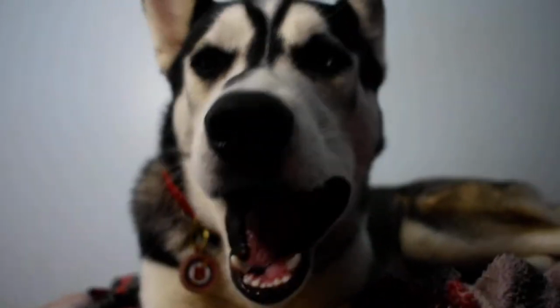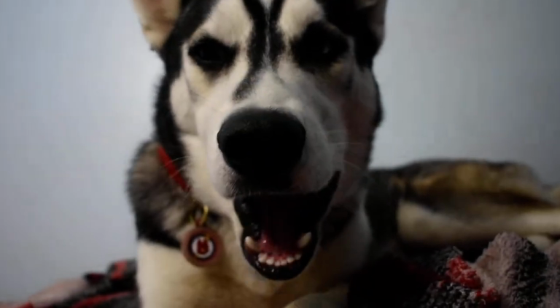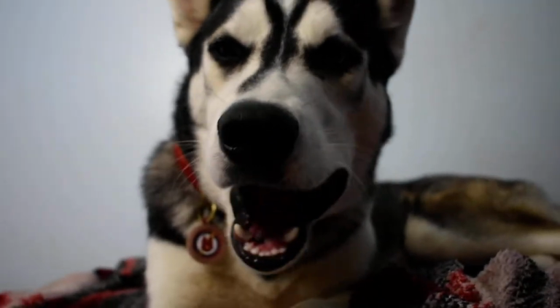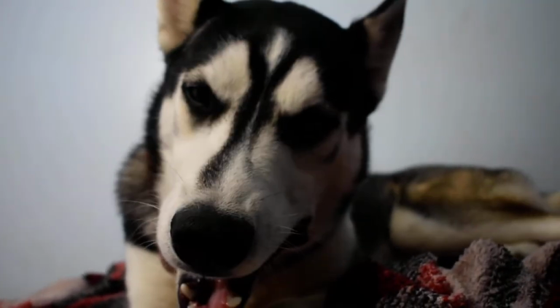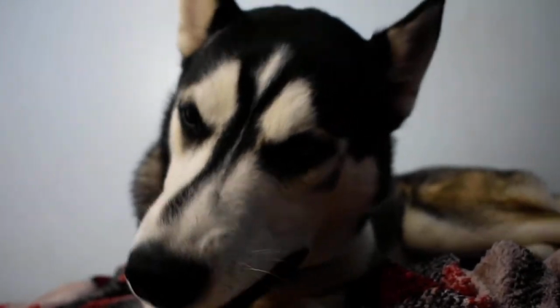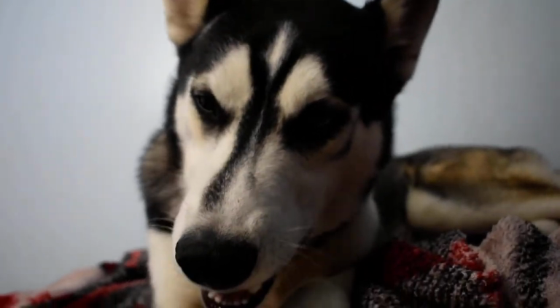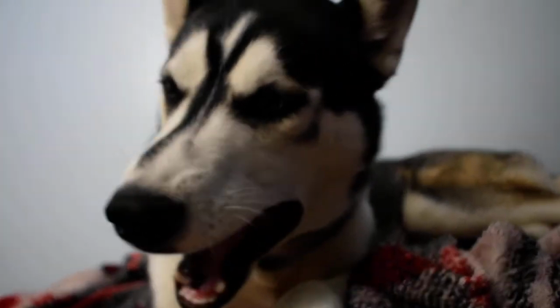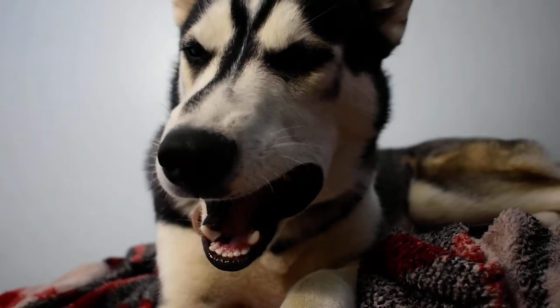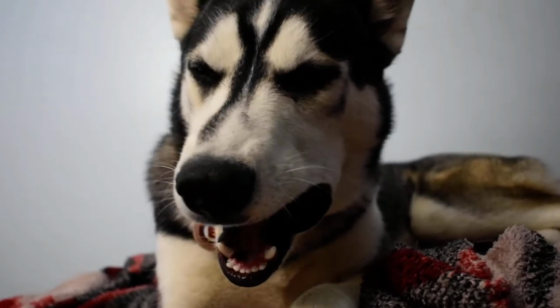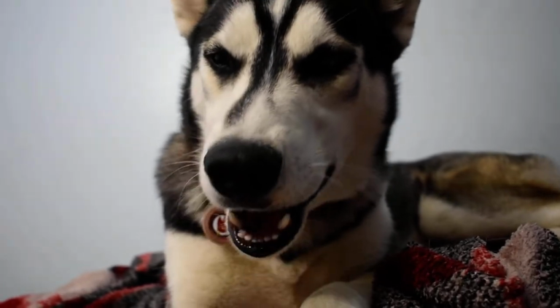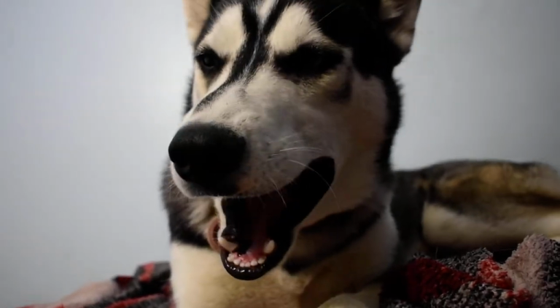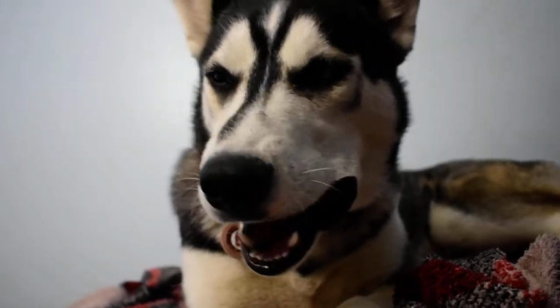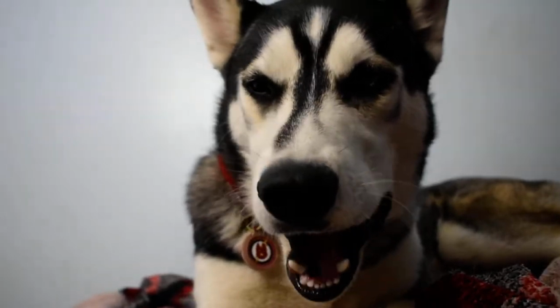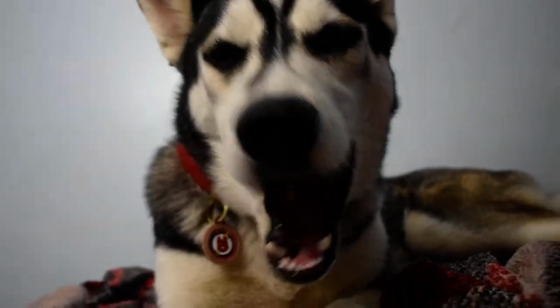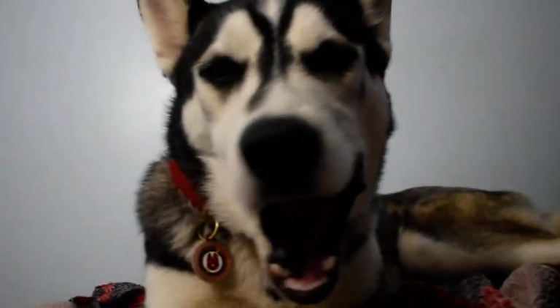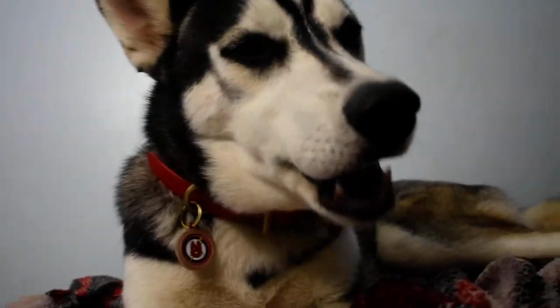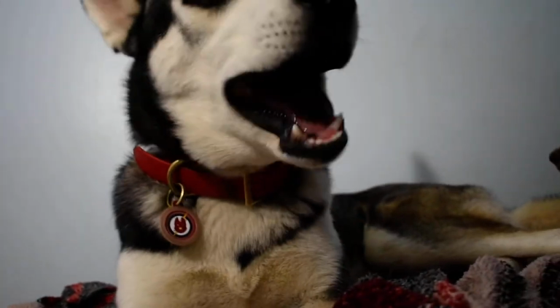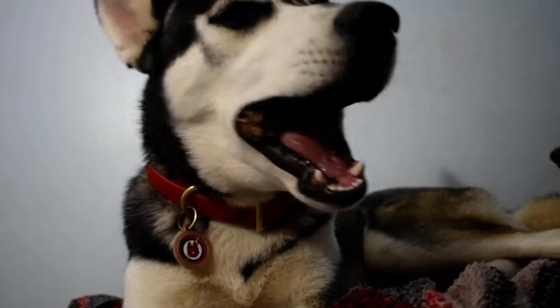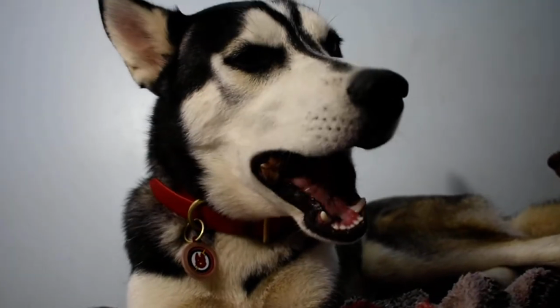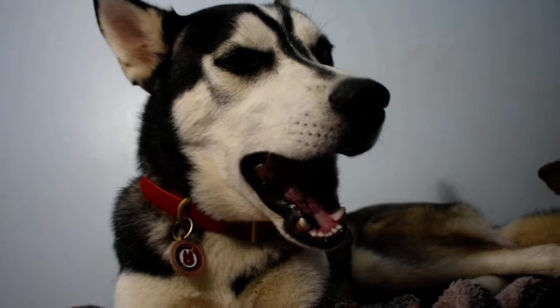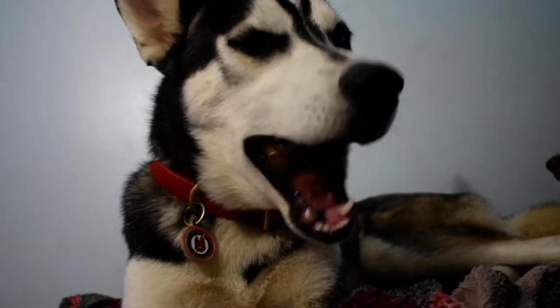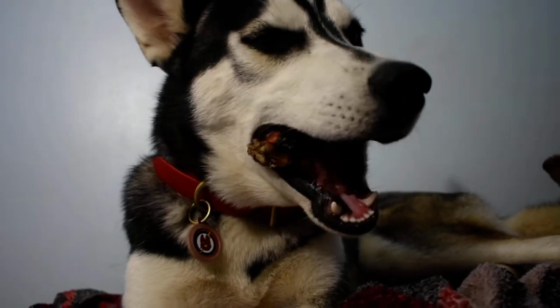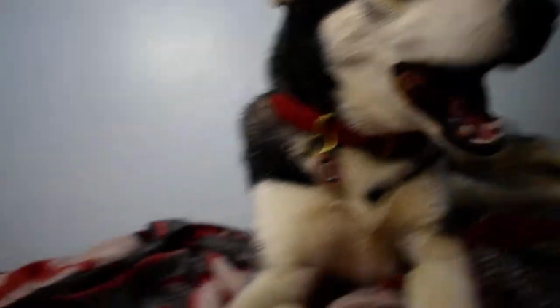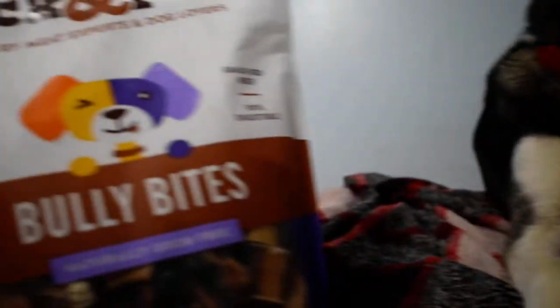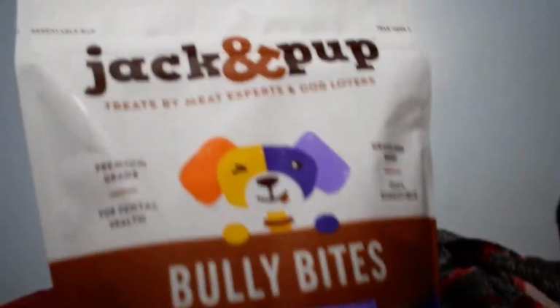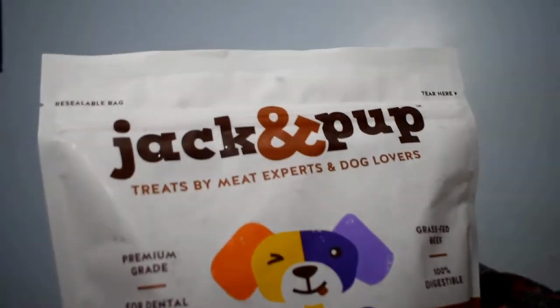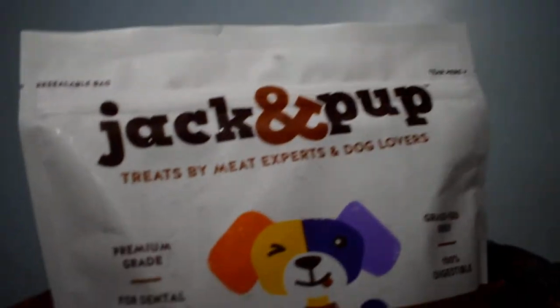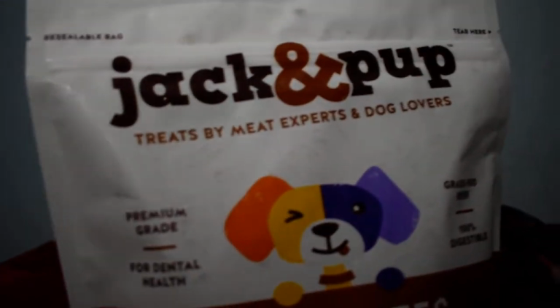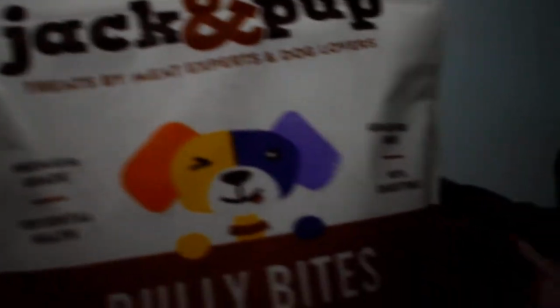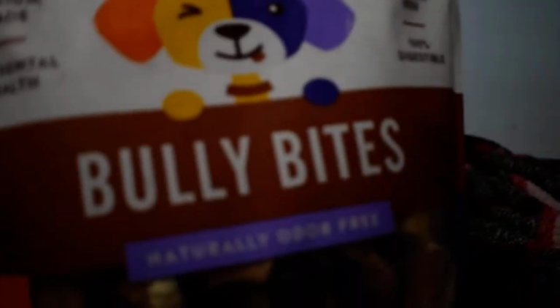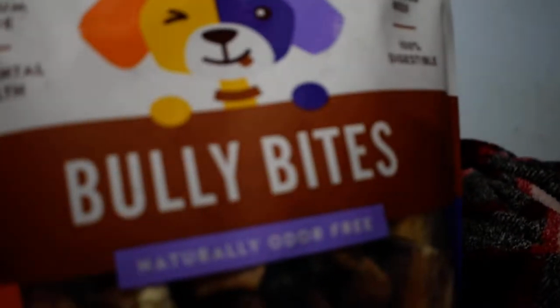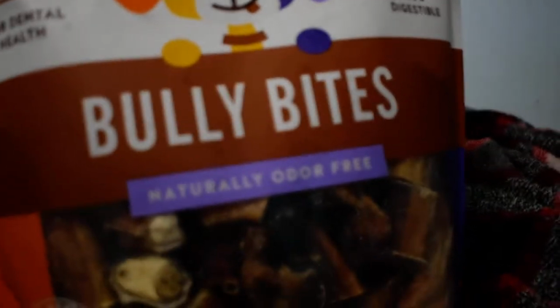So far our dogs are small enough that we've had no problems with these. Flash really loves his bully sticks, and these Jack and Pup ones seem to be his favorite so far.